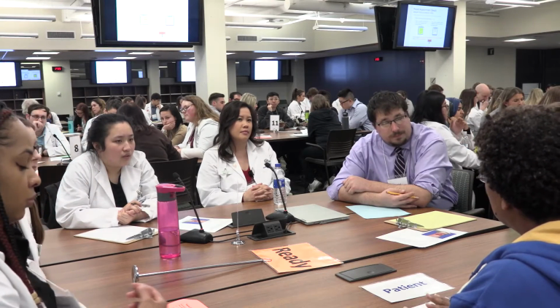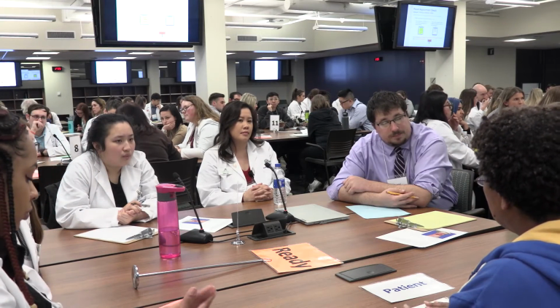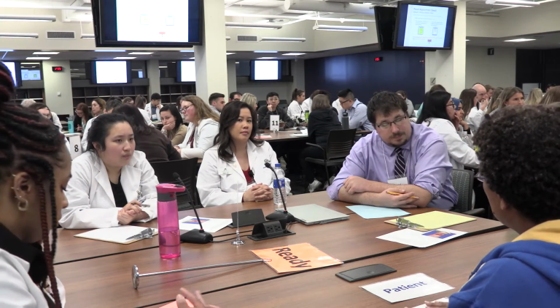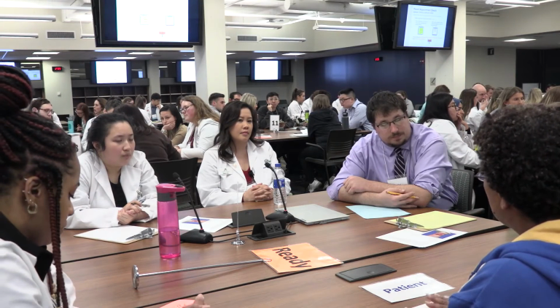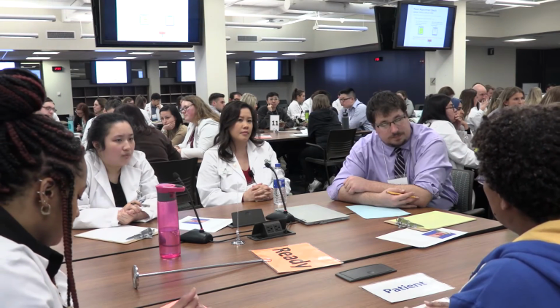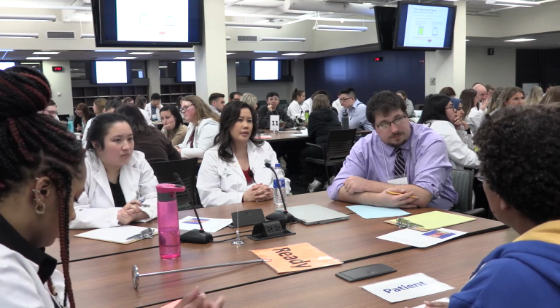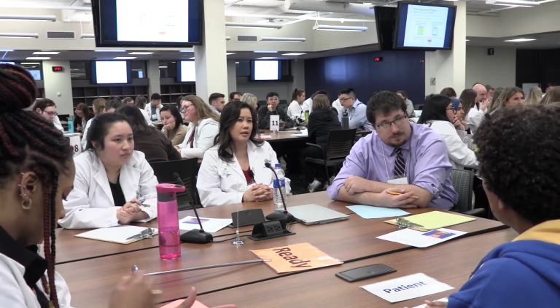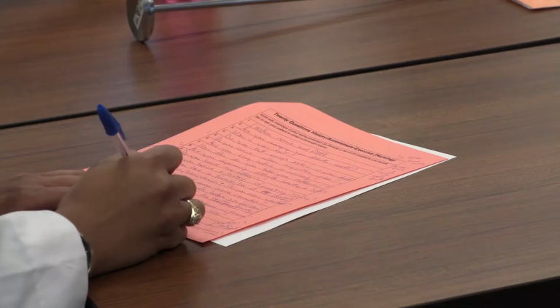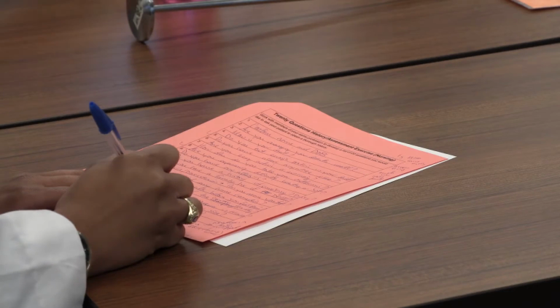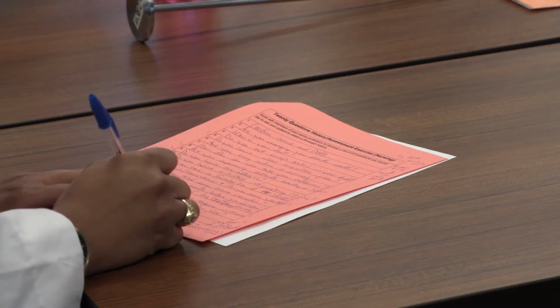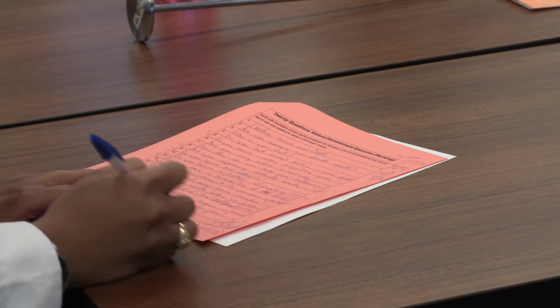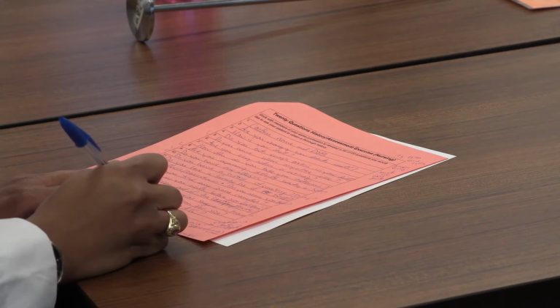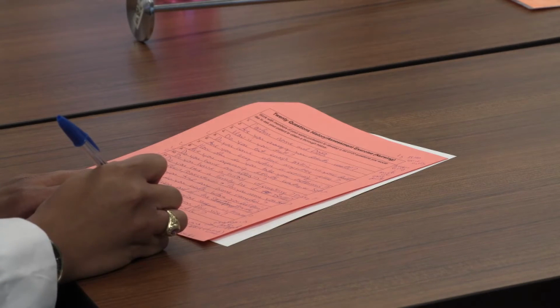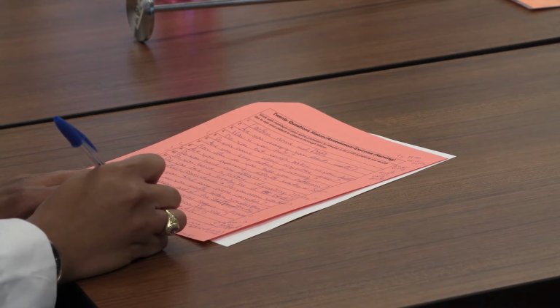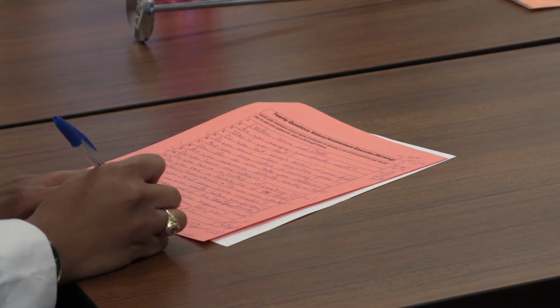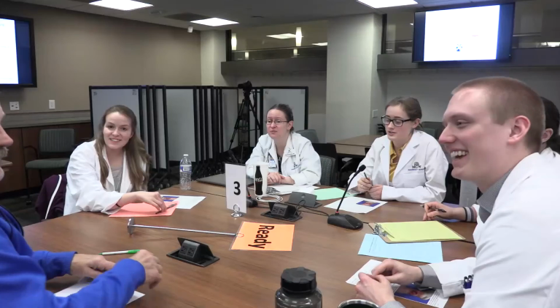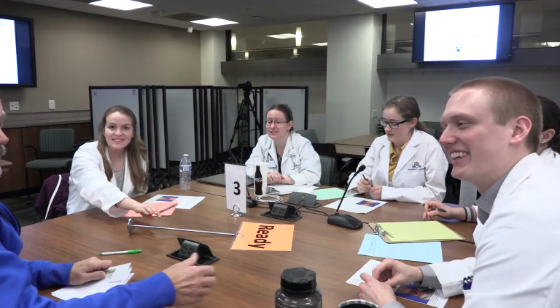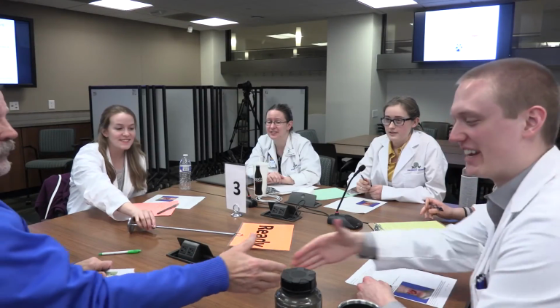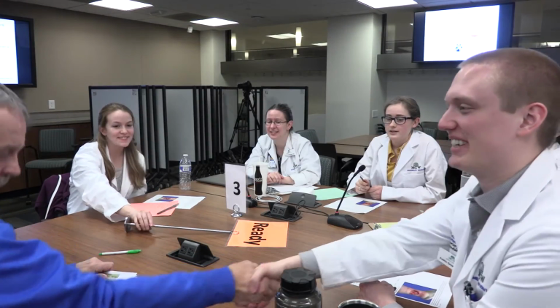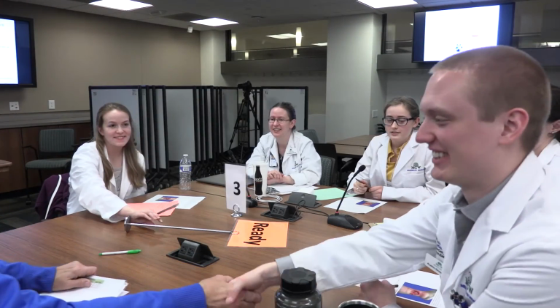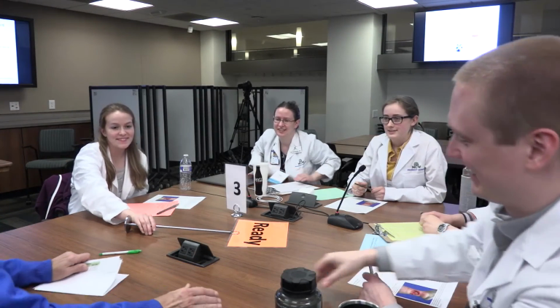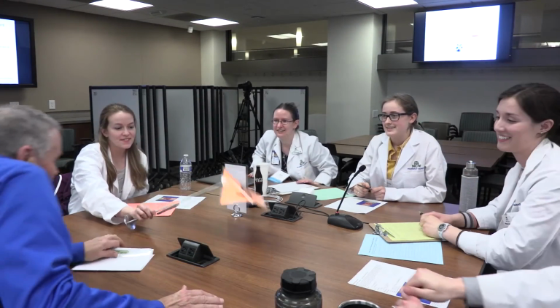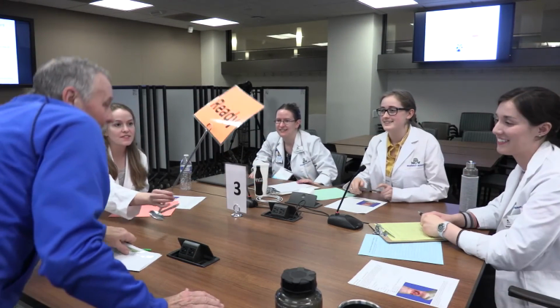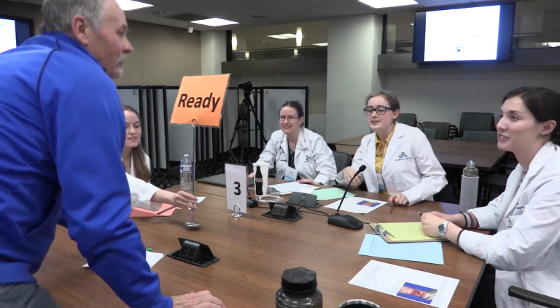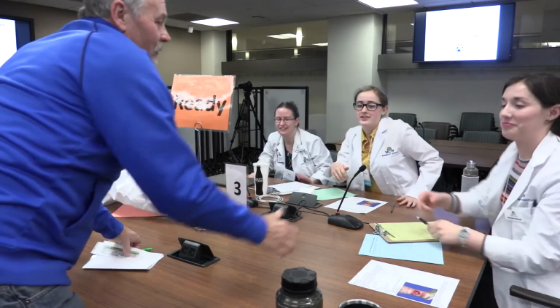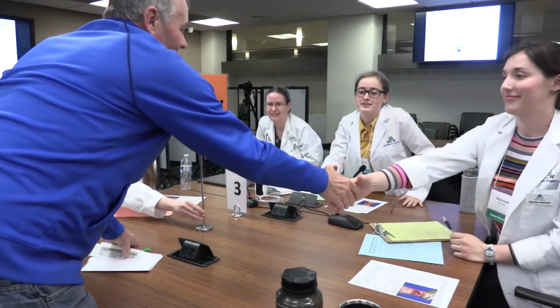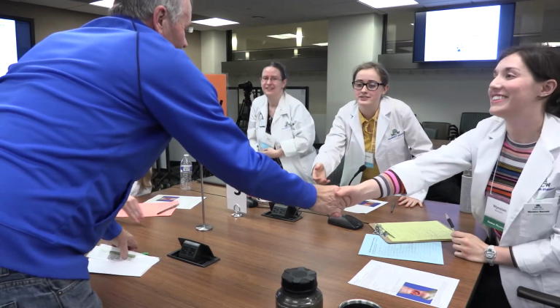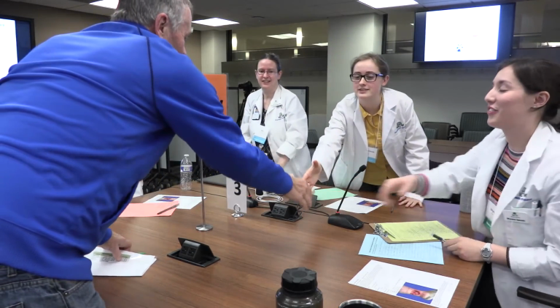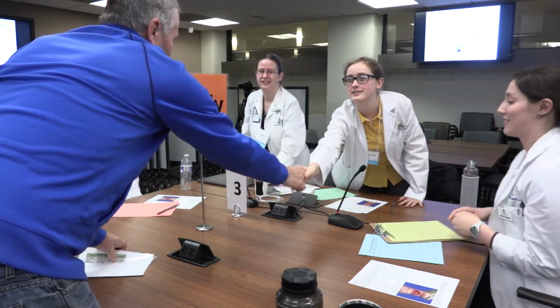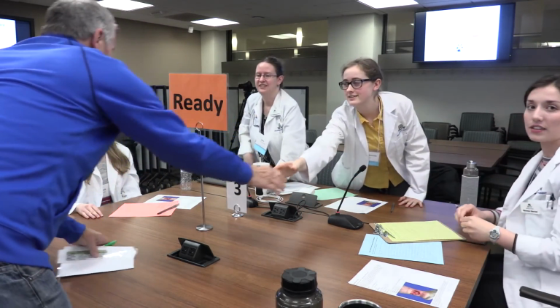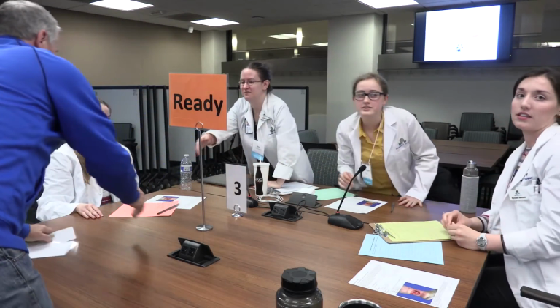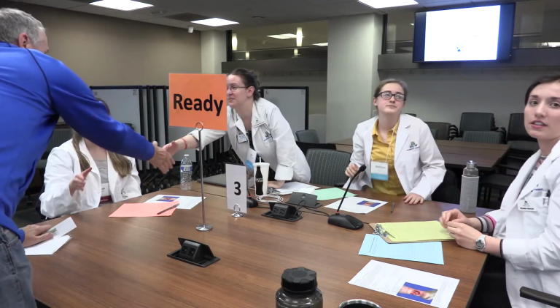The biggest takeaway from this session today is that you have to work with other health care providers, working together to fill the gaps for our patients so that we can help them get better.